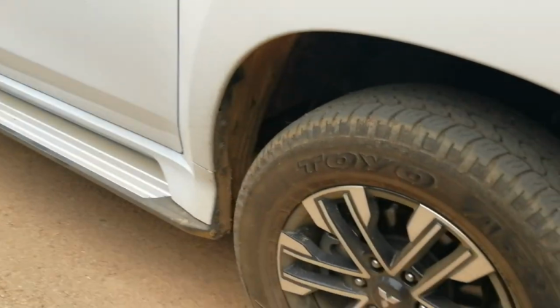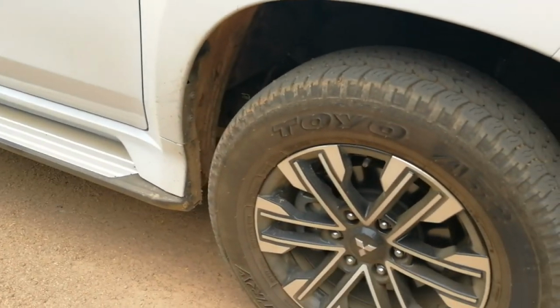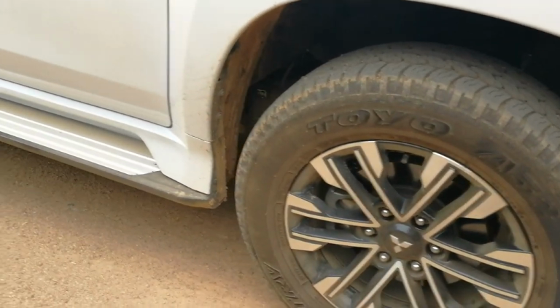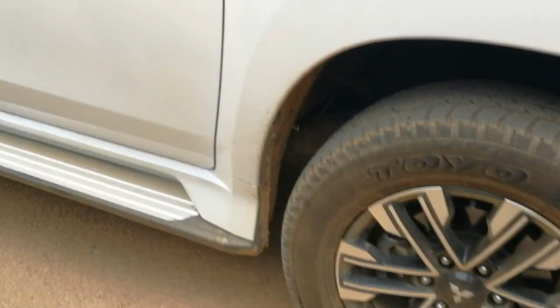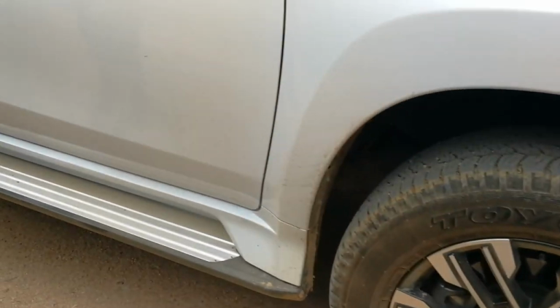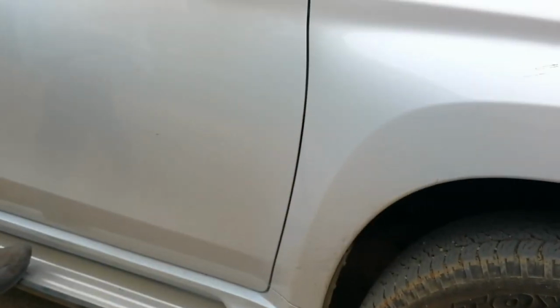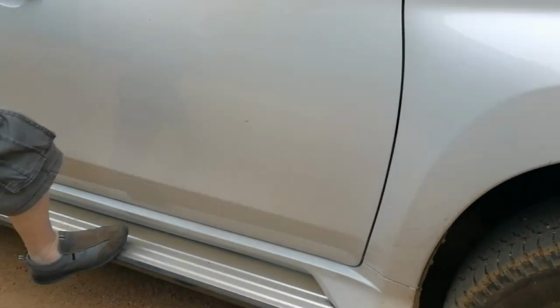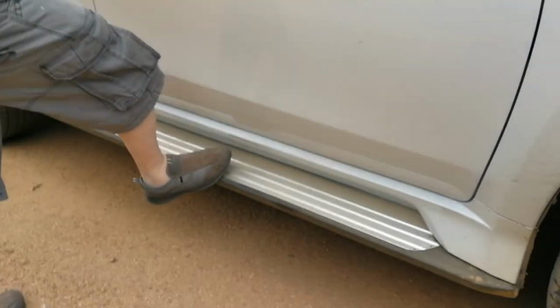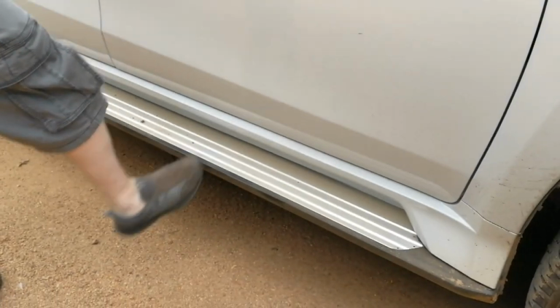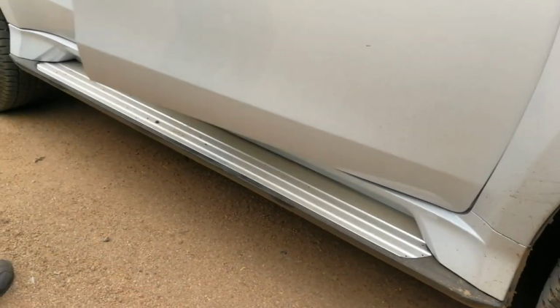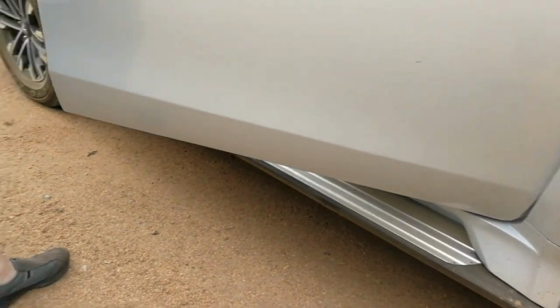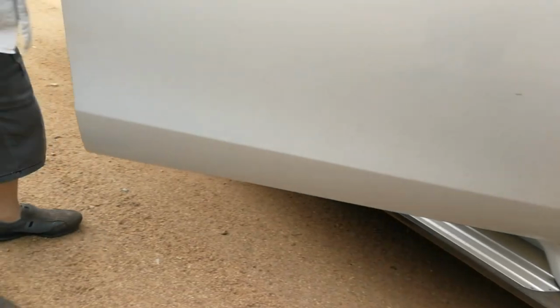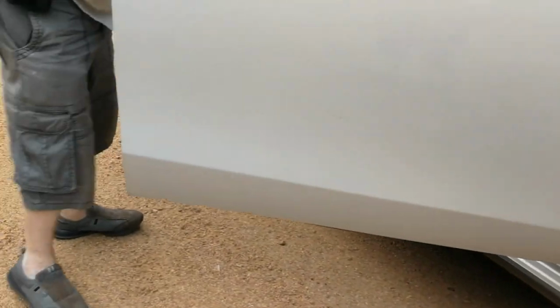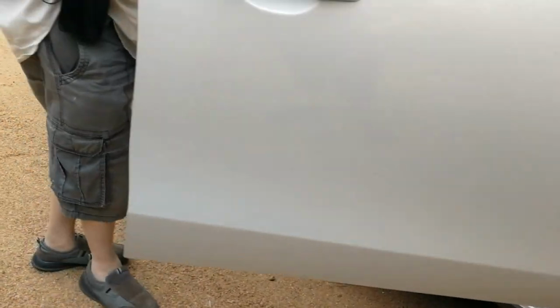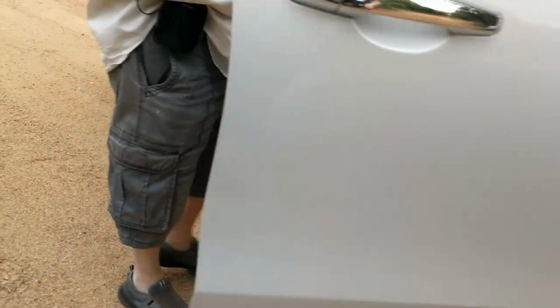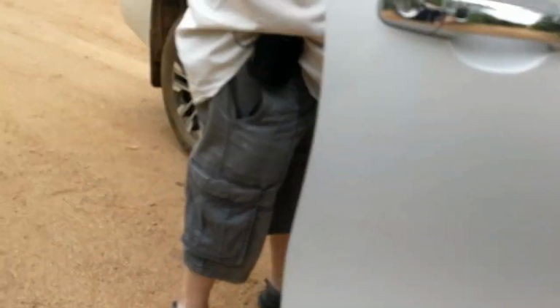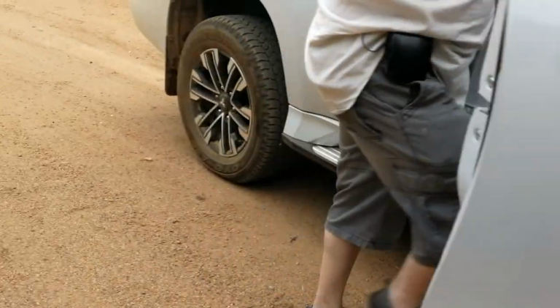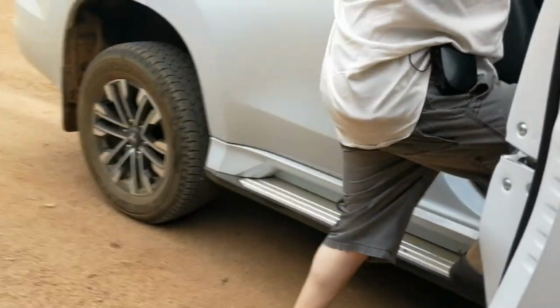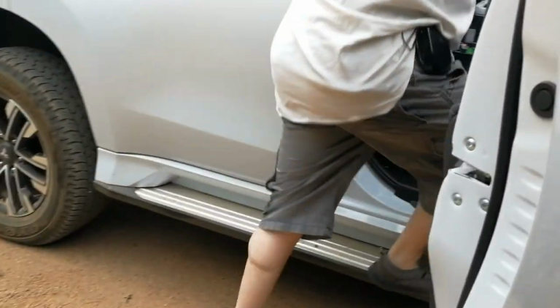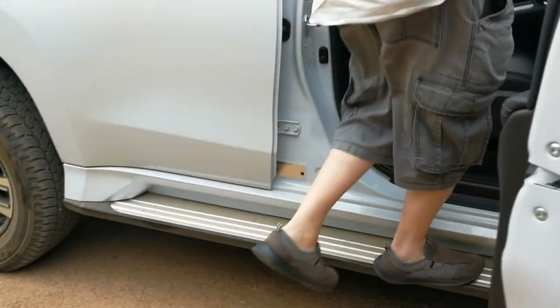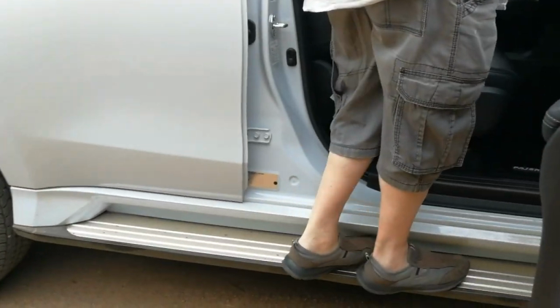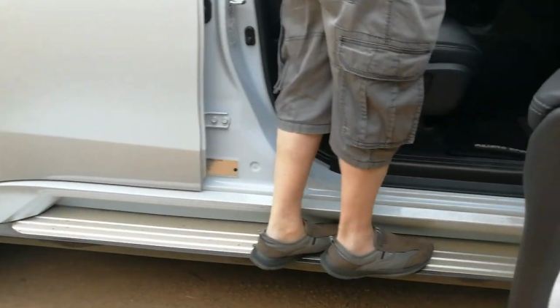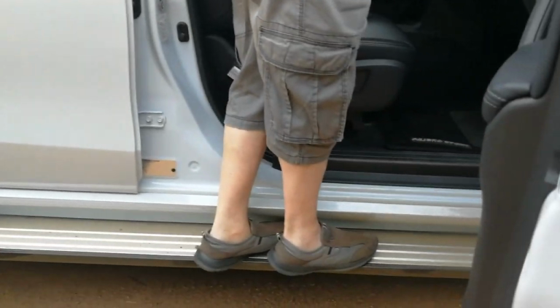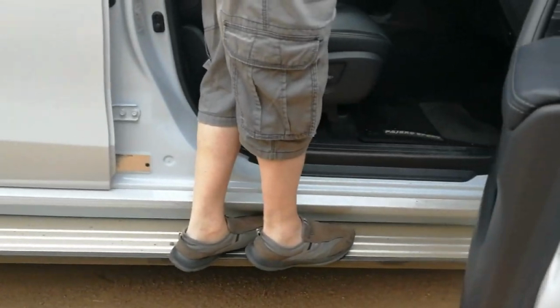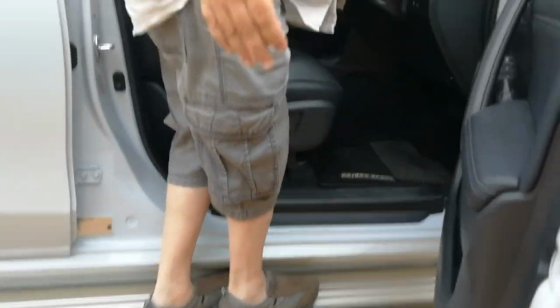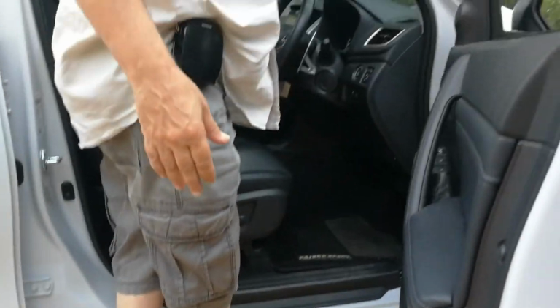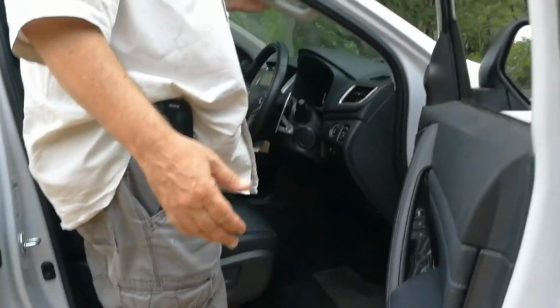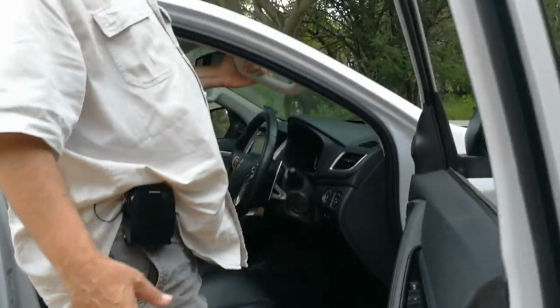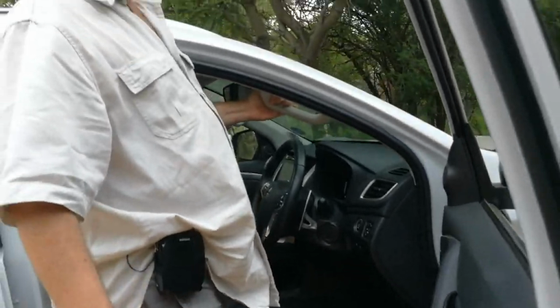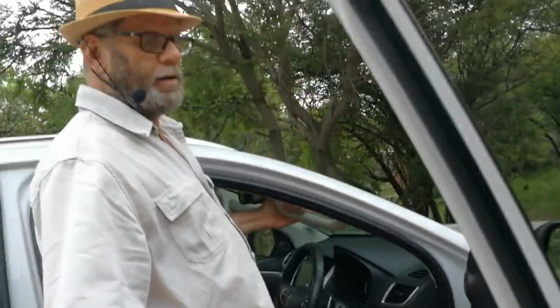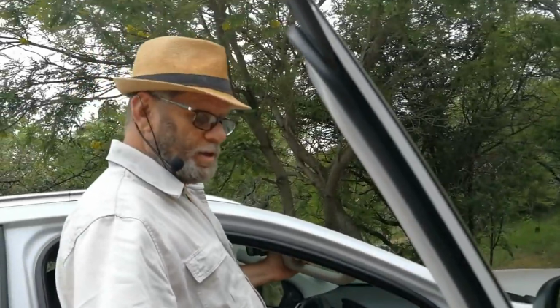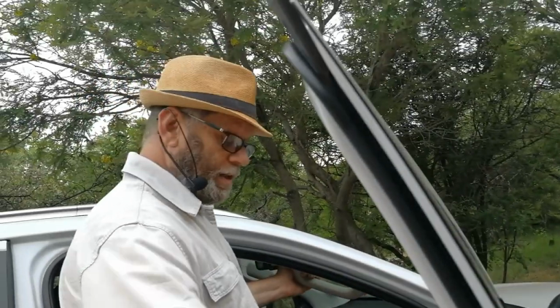It's a big vehicle with a big body, and you've got a nice substantial running board which is useful when you're short like me to get in and out.